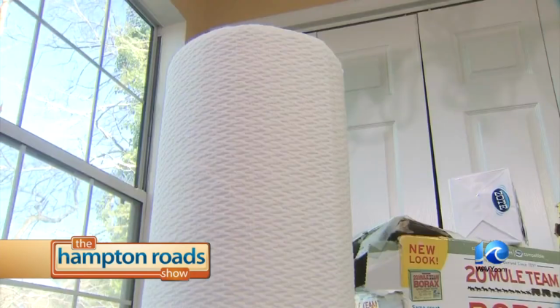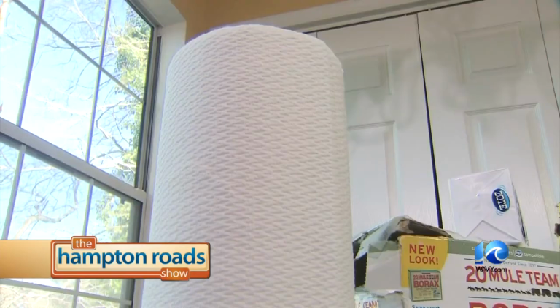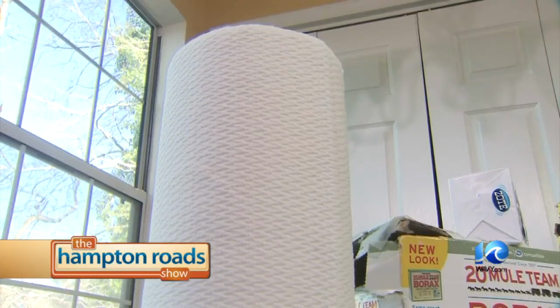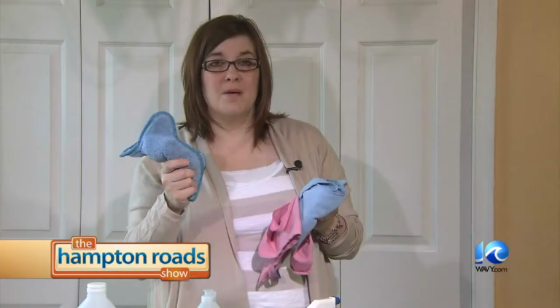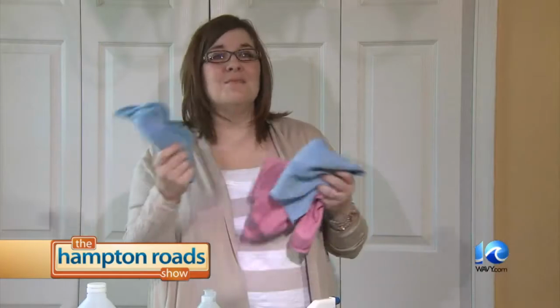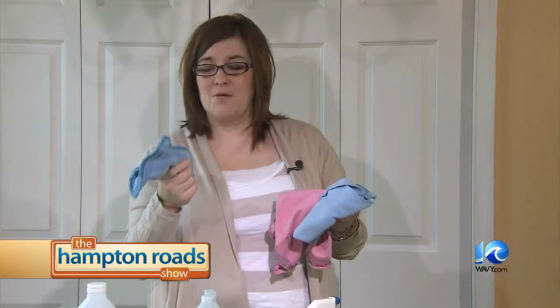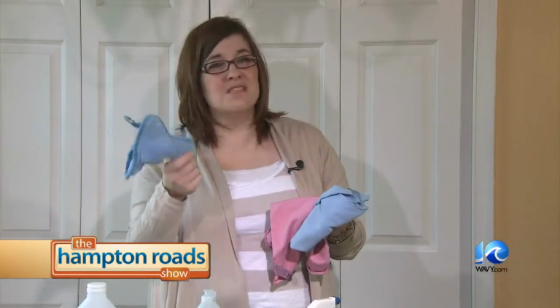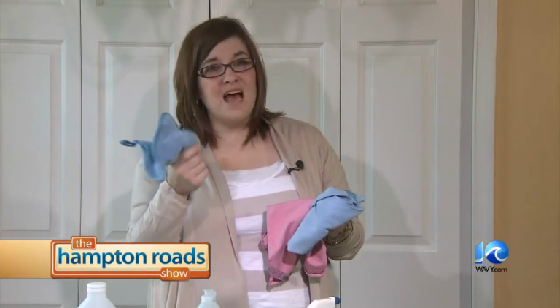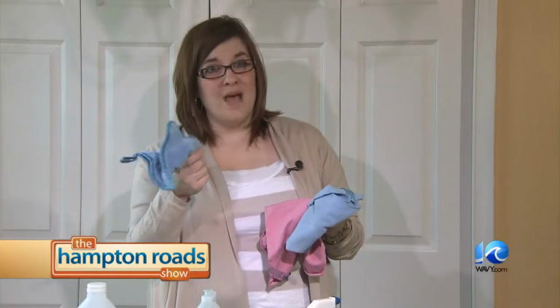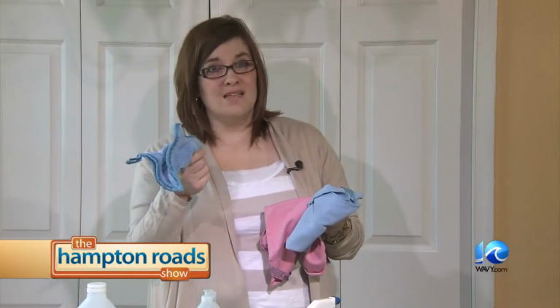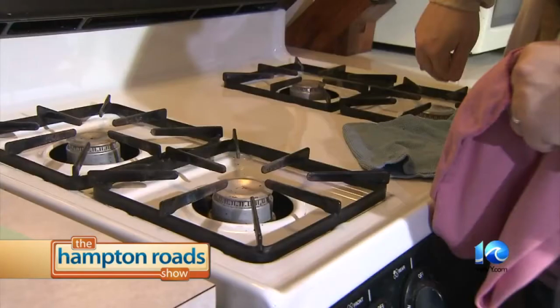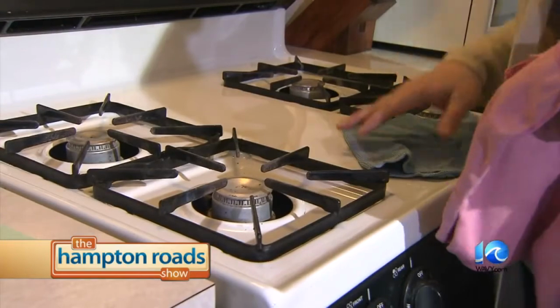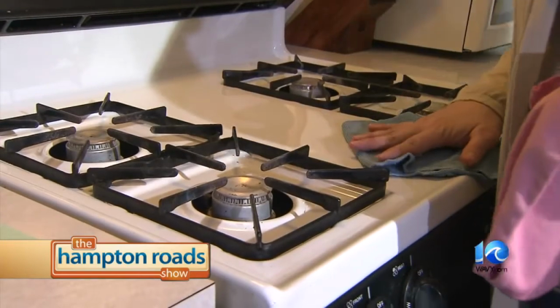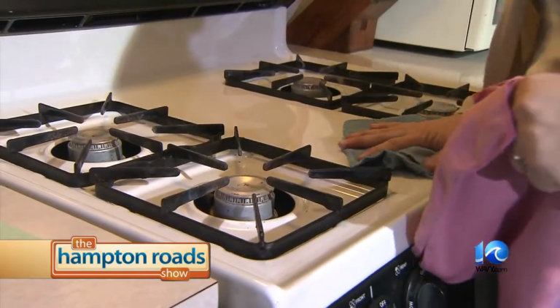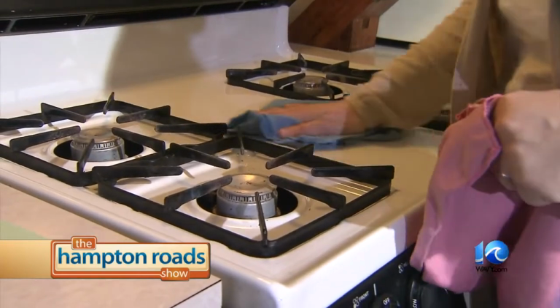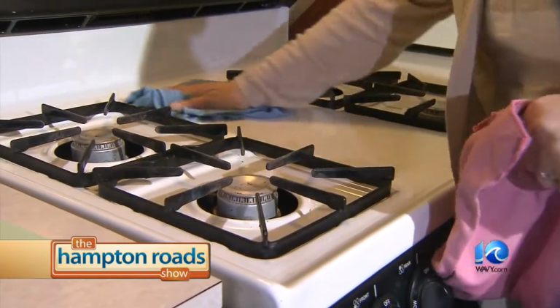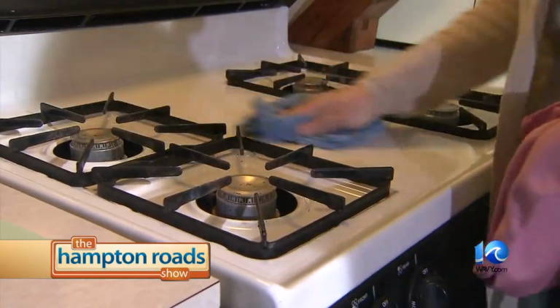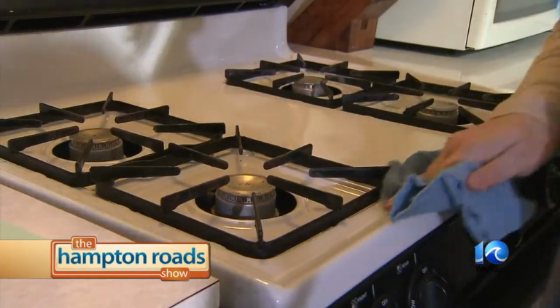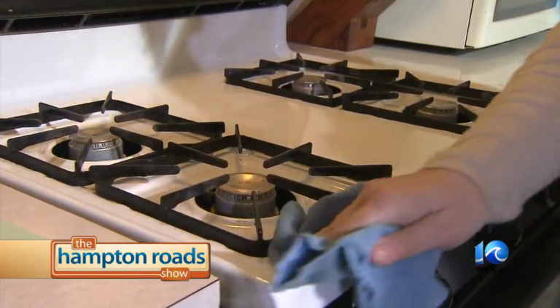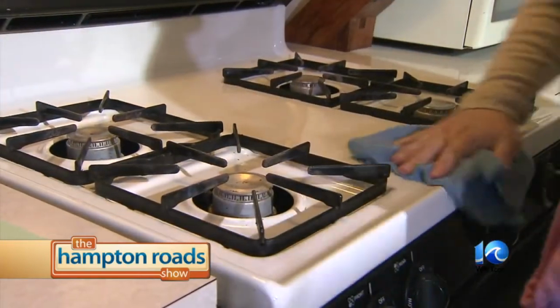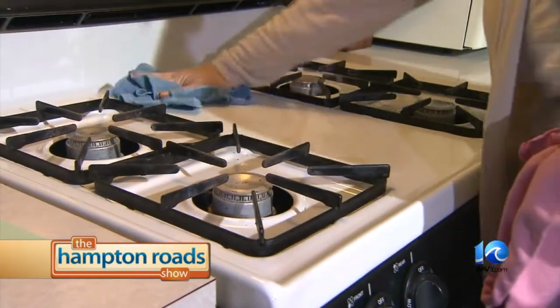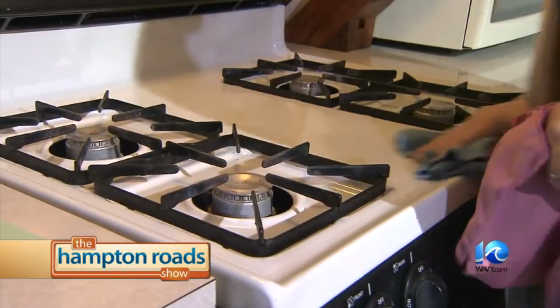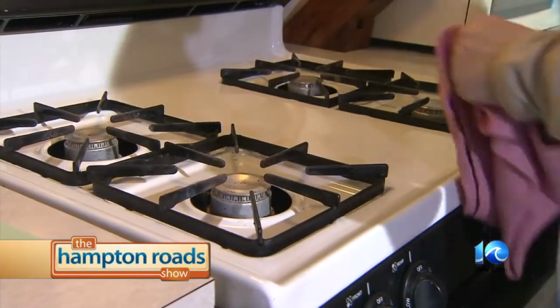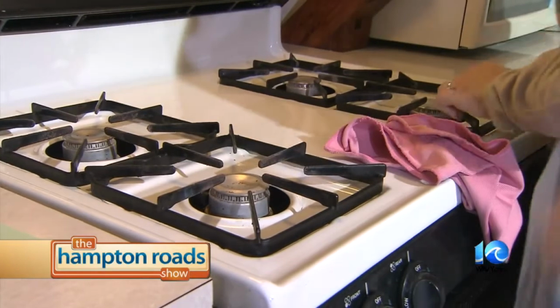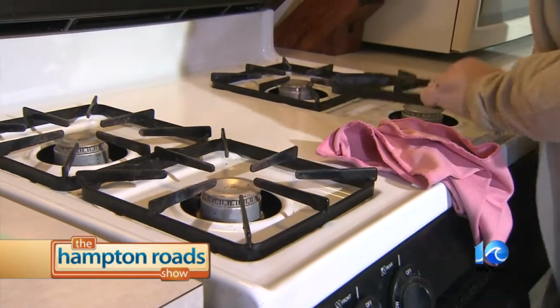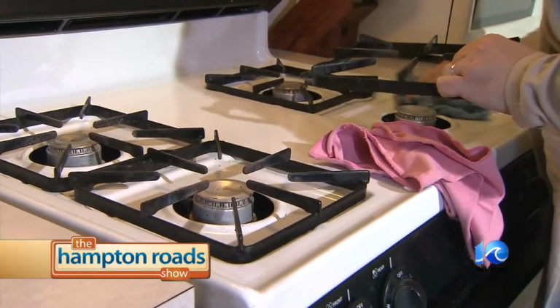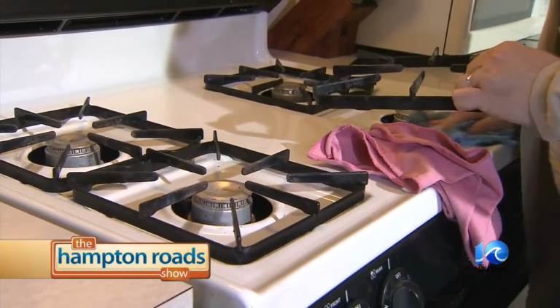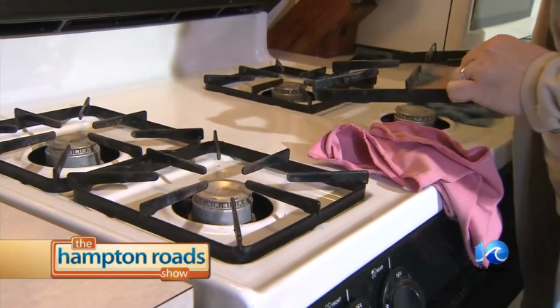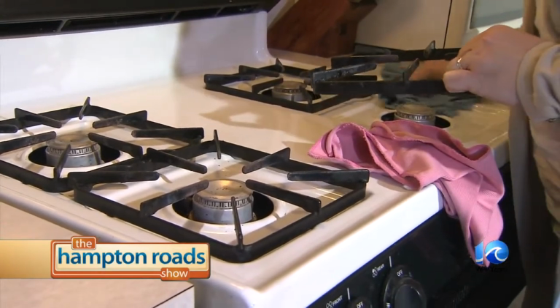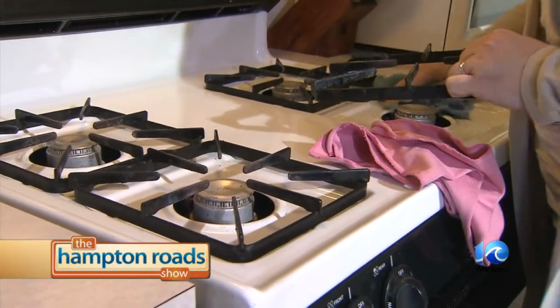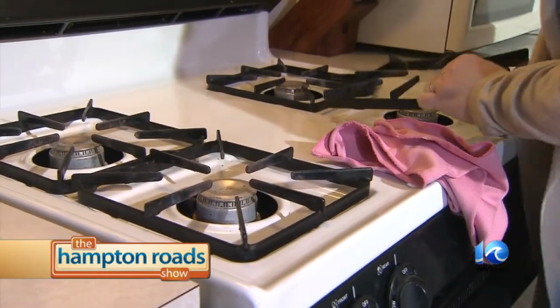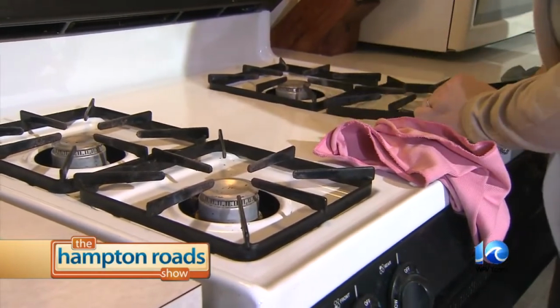Instead of paper towels, microfiber picks up seven times its weight in dust. You're not using chemicals to dust your furniture and you're not leaving all that residue behind. Same thing with windows, mirrors, and countertops — and you're getting a streak-free shine.